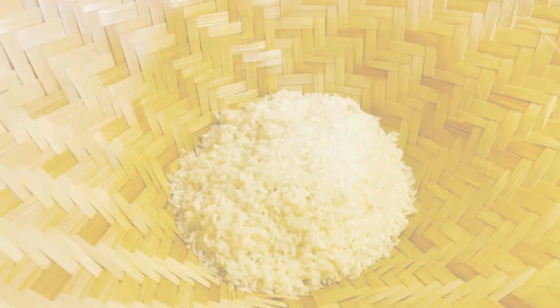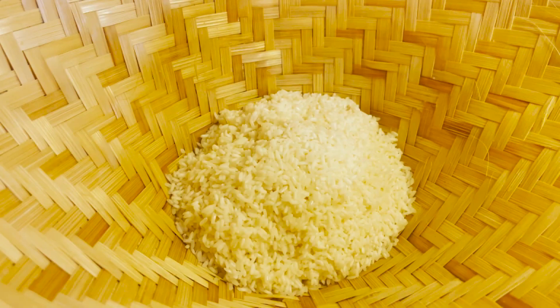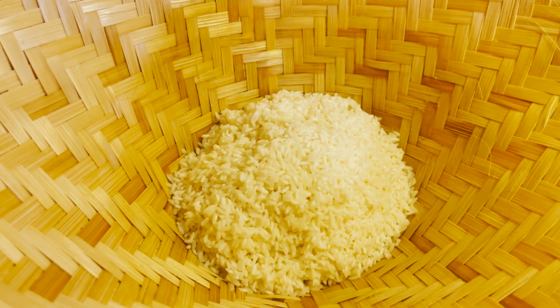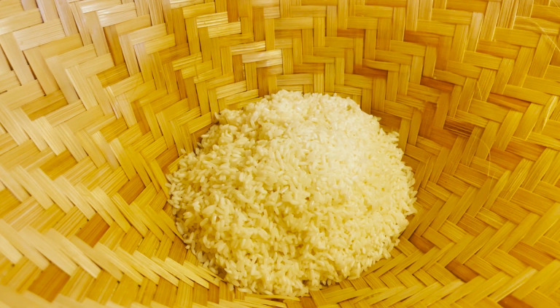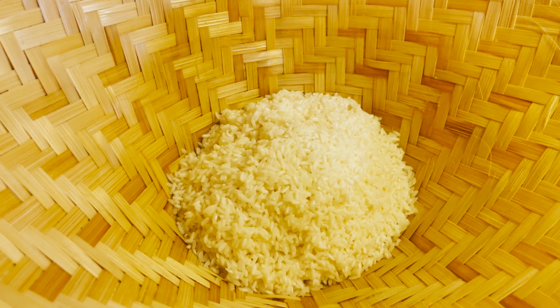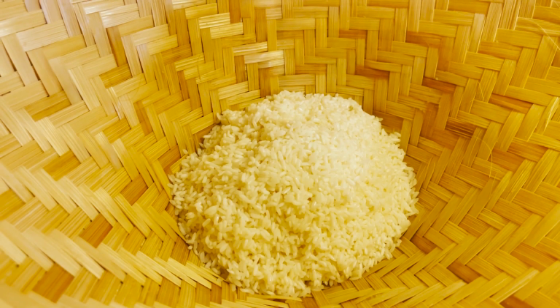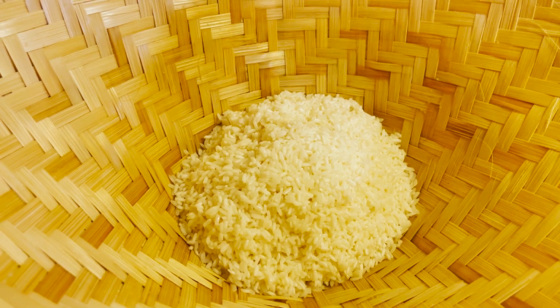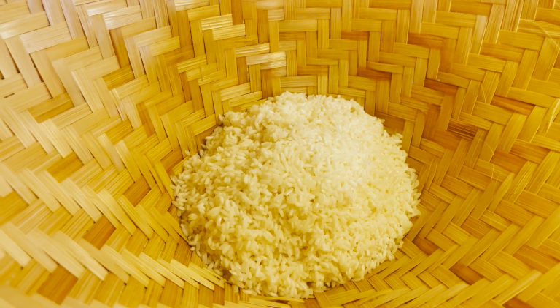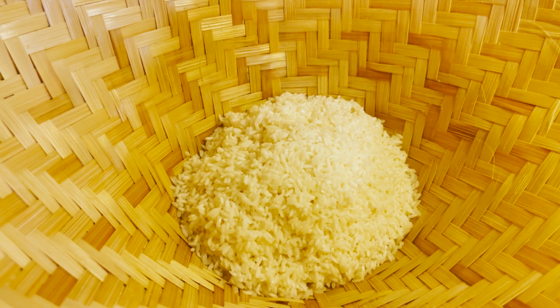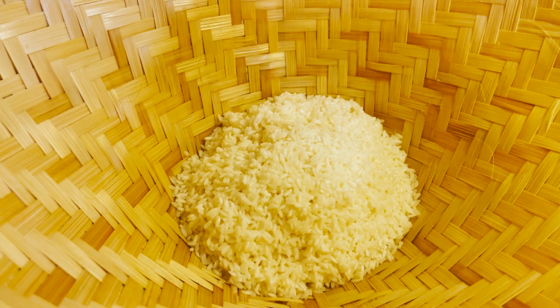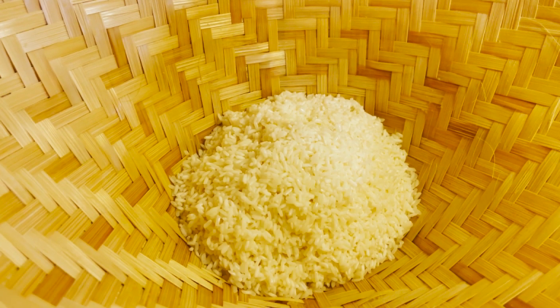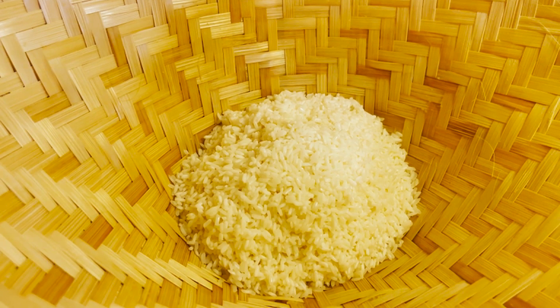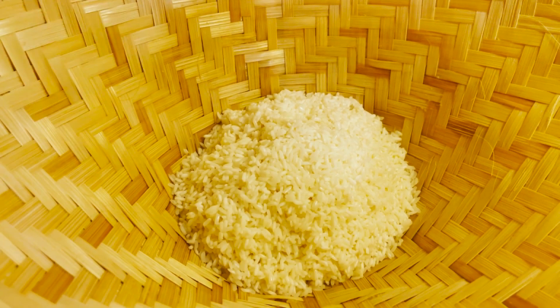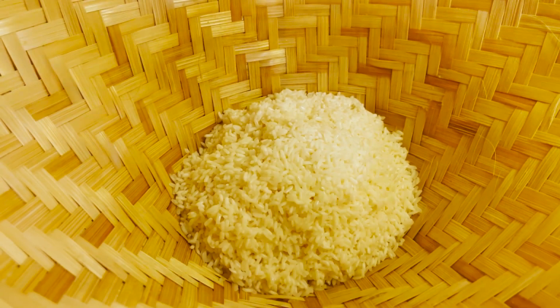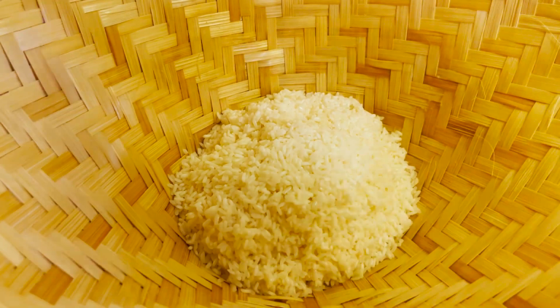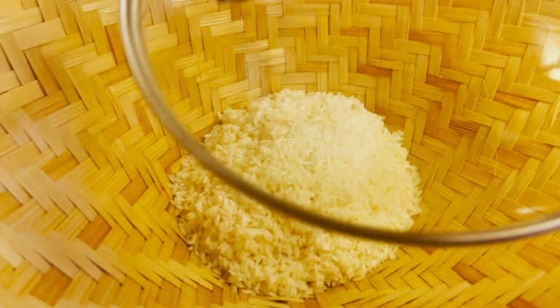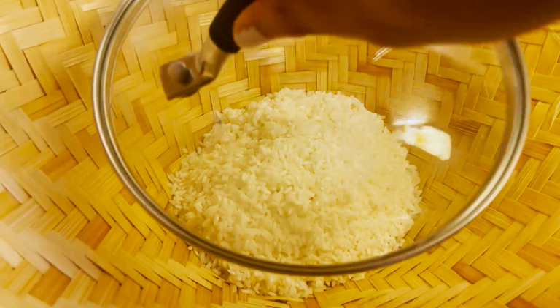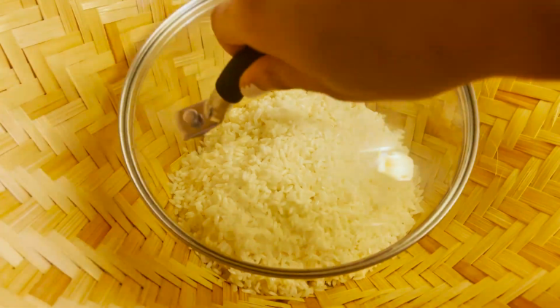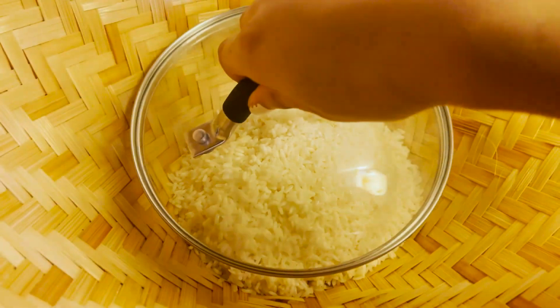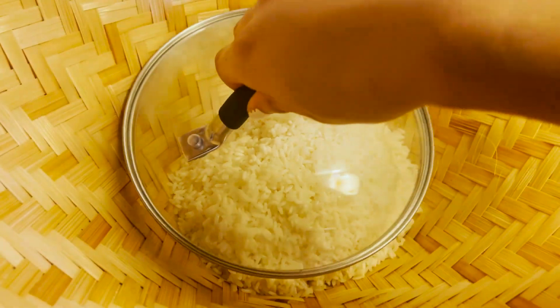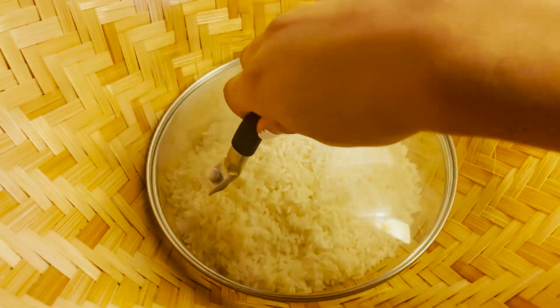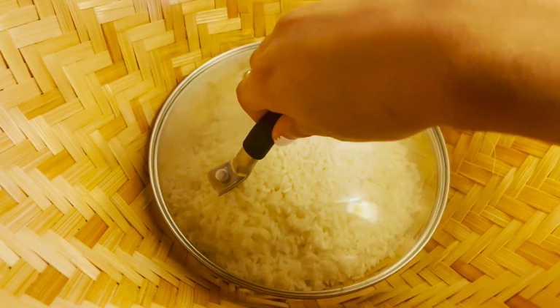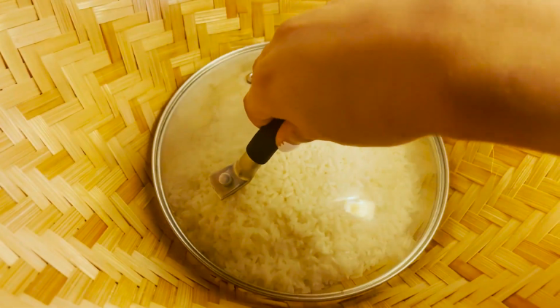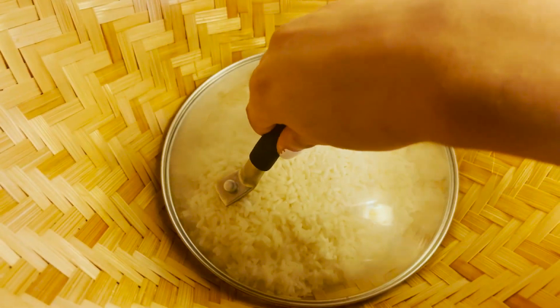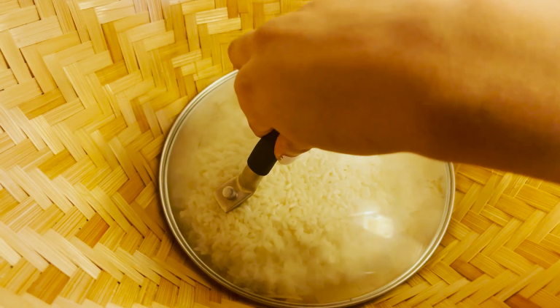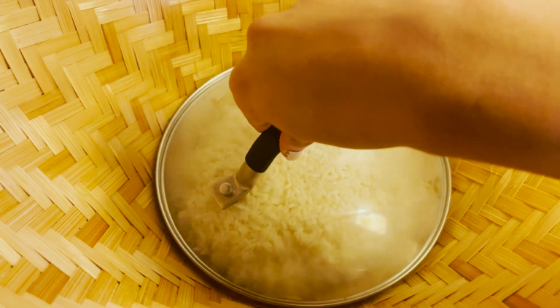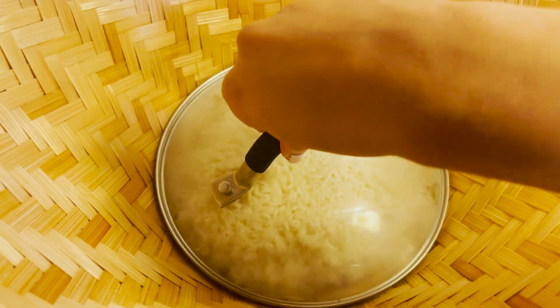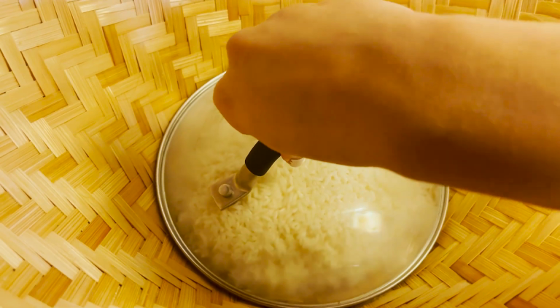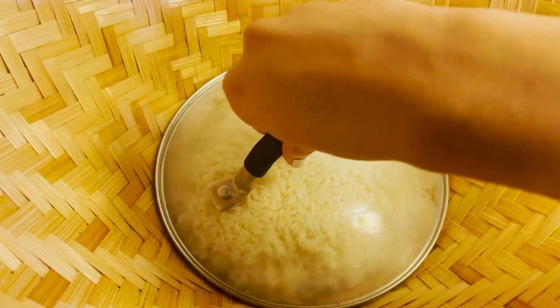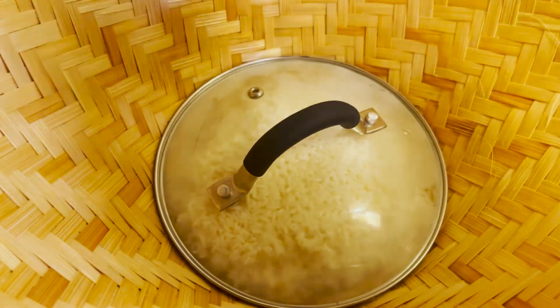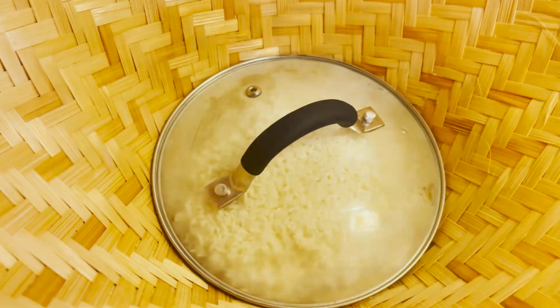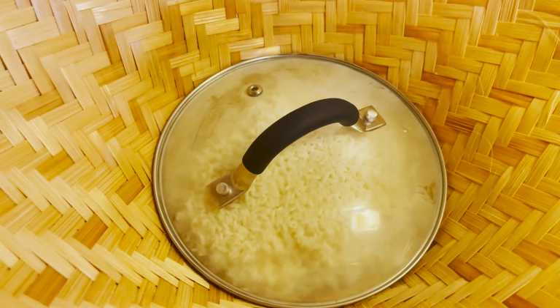I couldn't find my ginger pot, so I'm using this pot lid instead. I'm going to let this cook for 25 minutes on medium heat.